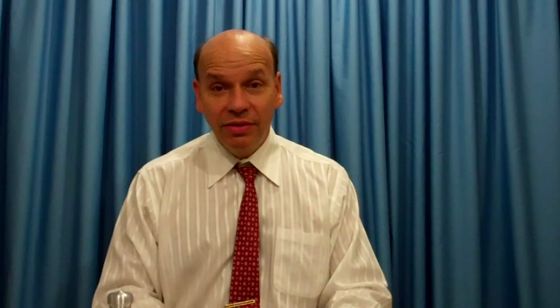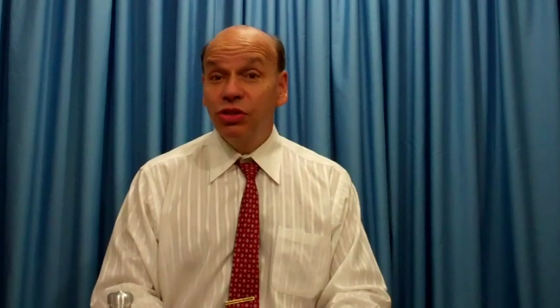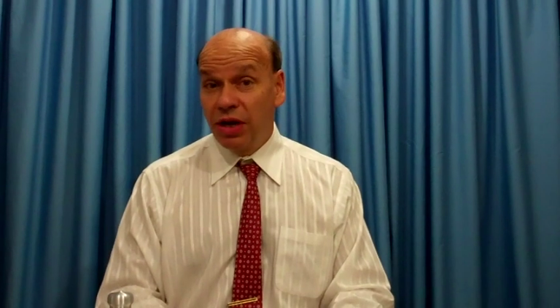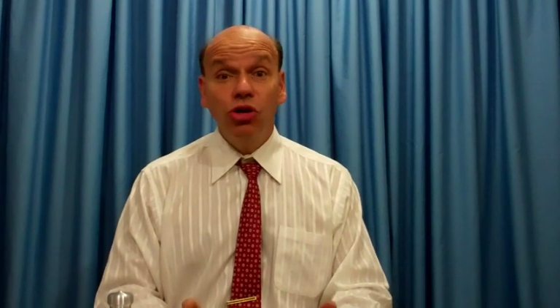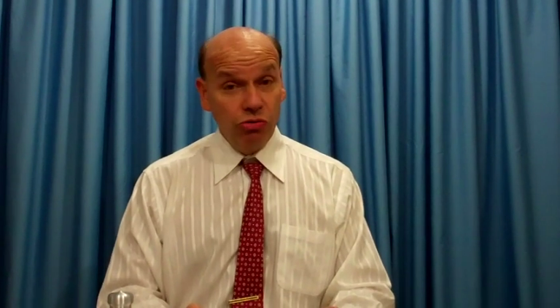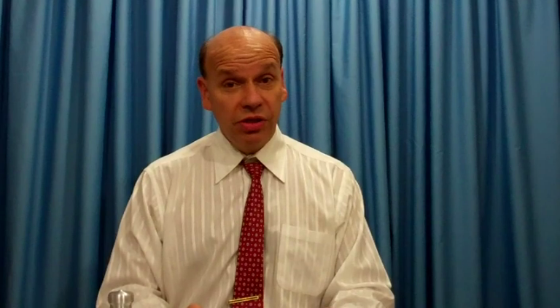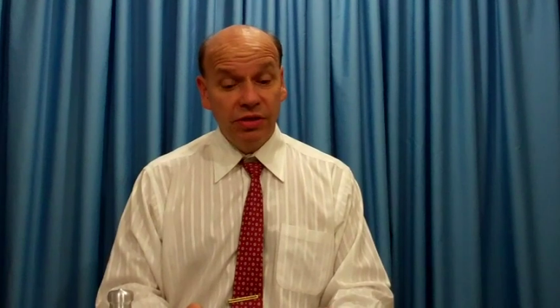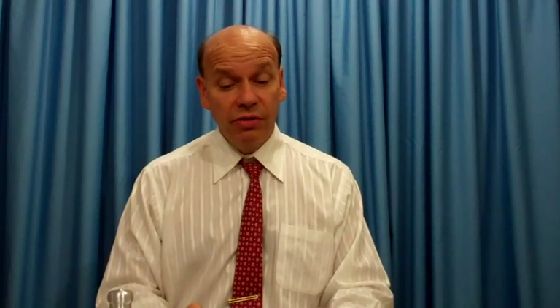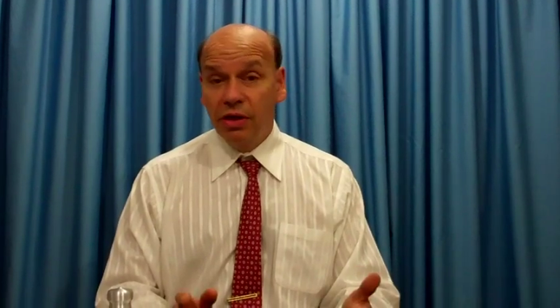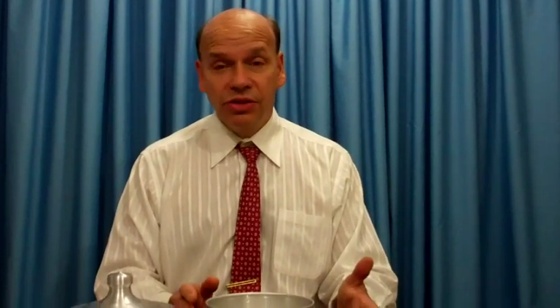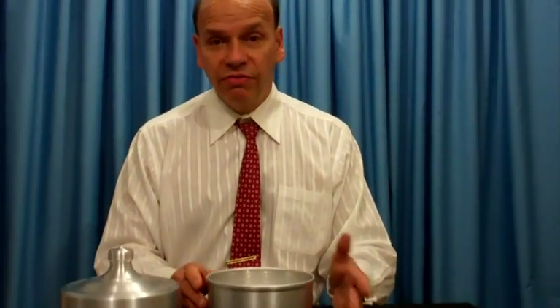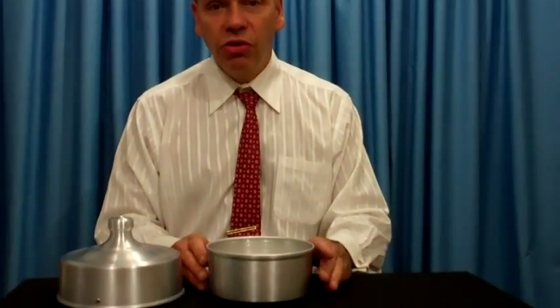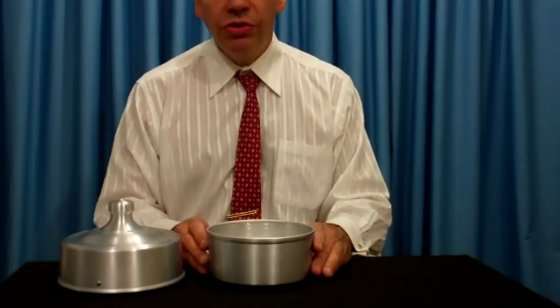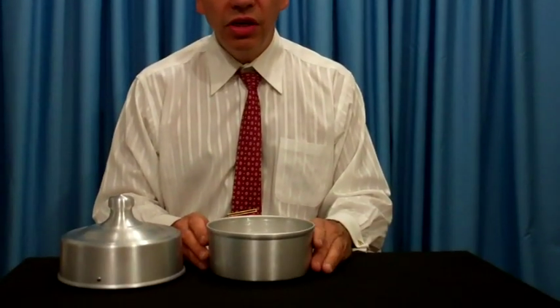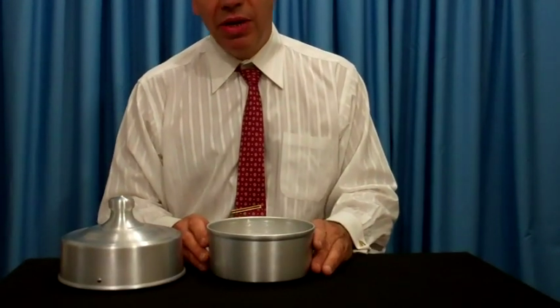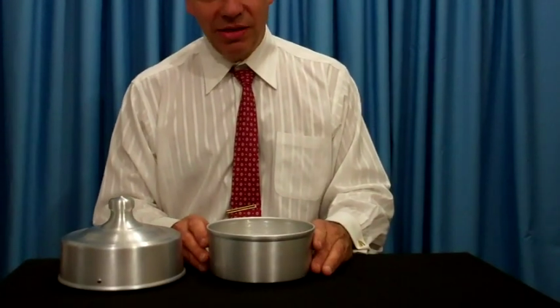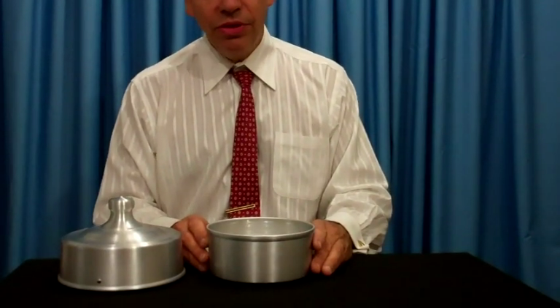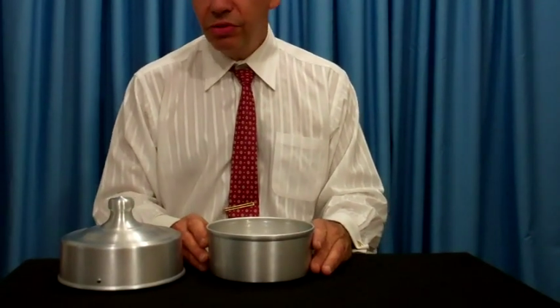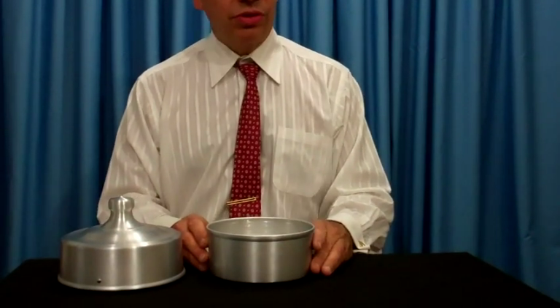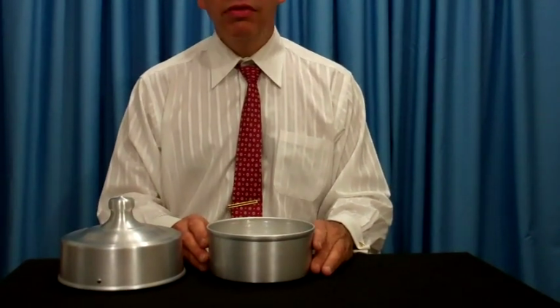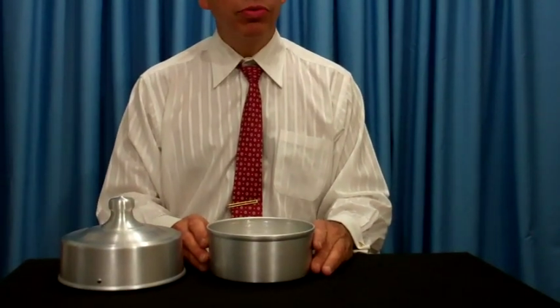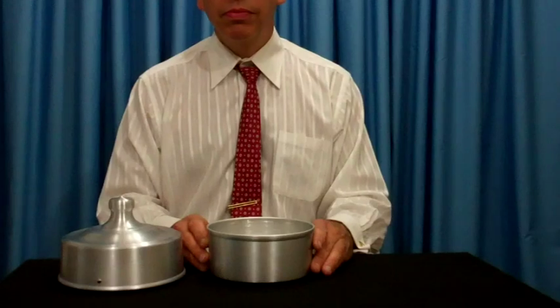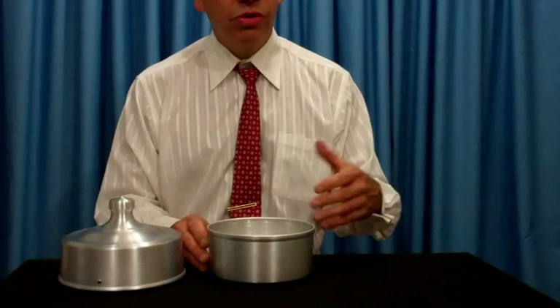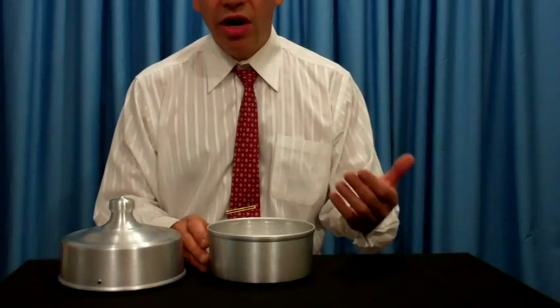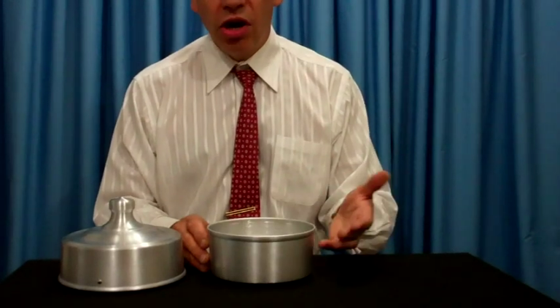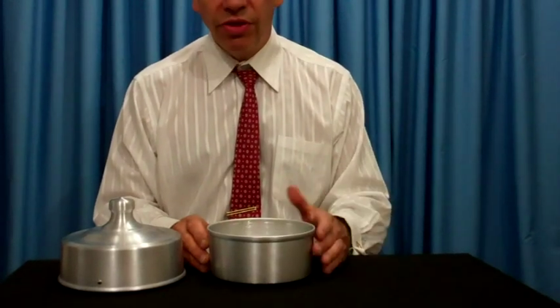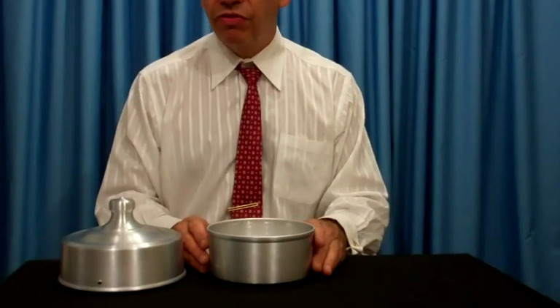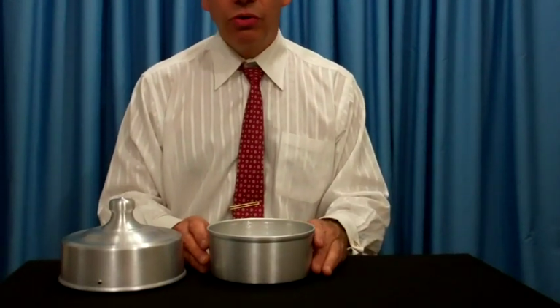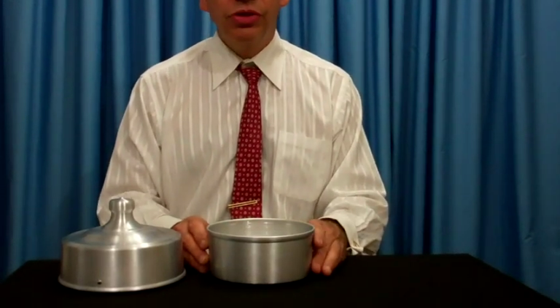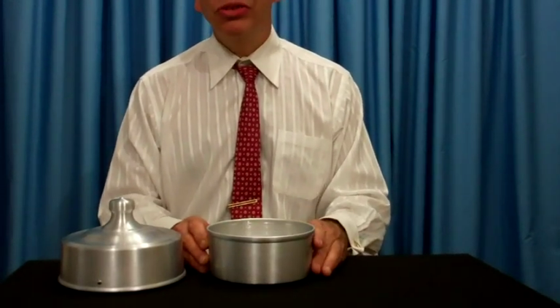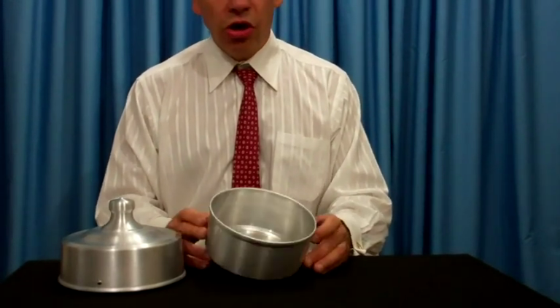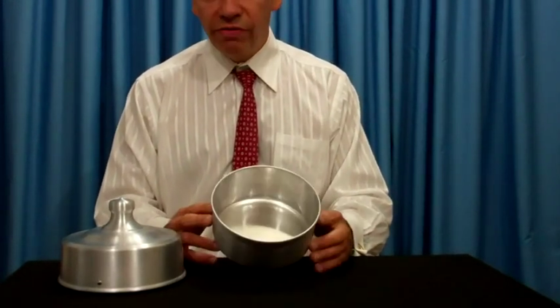This is a great no-skill classic effect called the dove pan. You don't have to produce a dove — you can produce a variety of other things: flowers, silk, scarves.